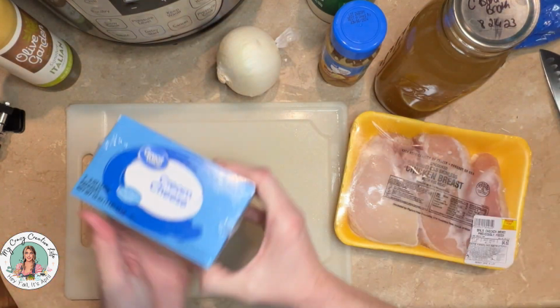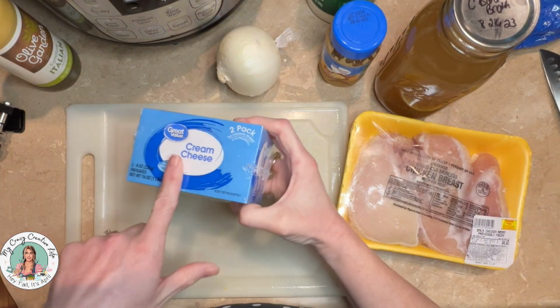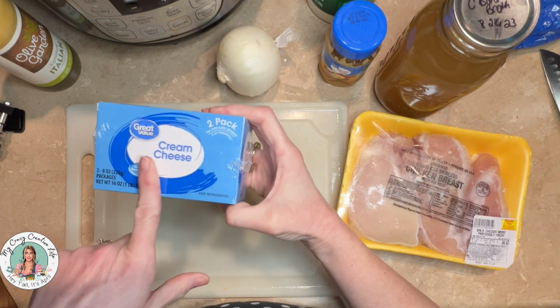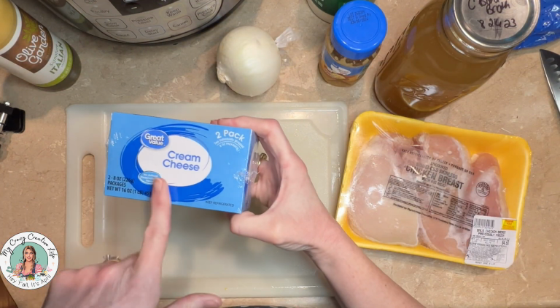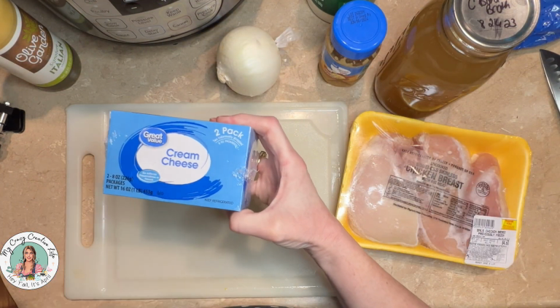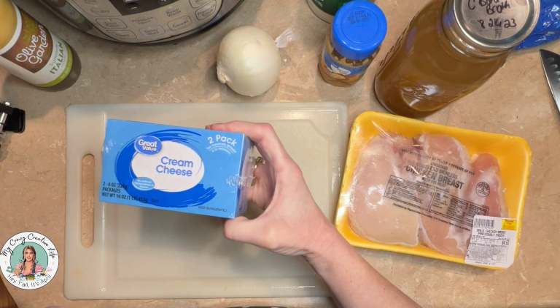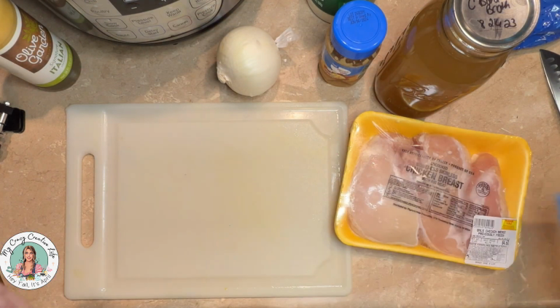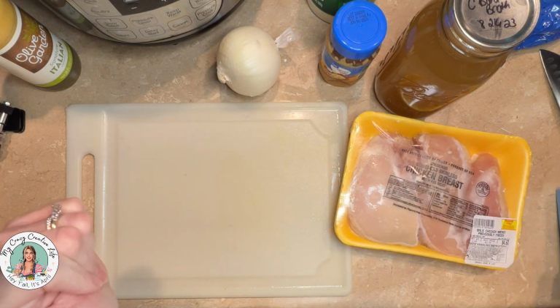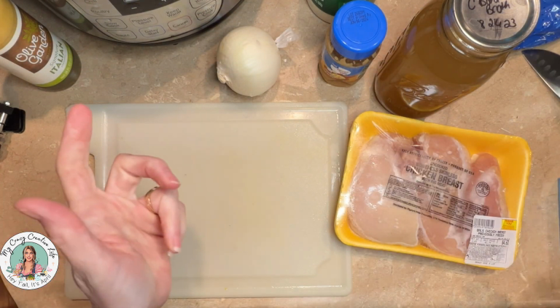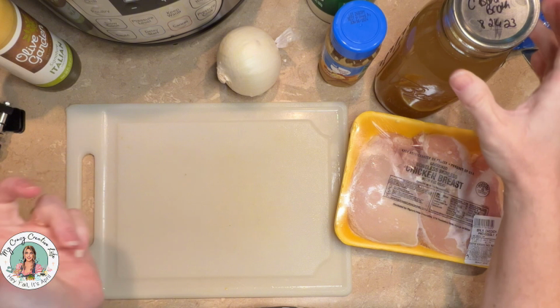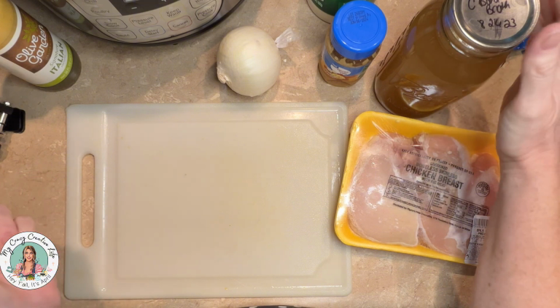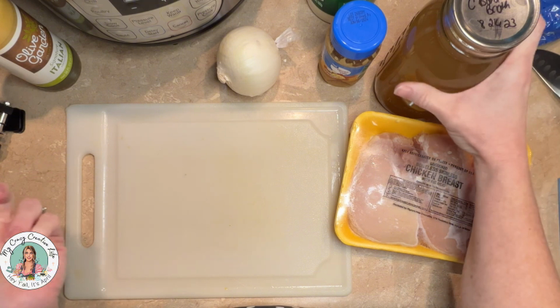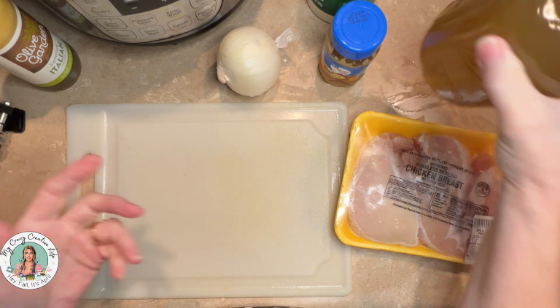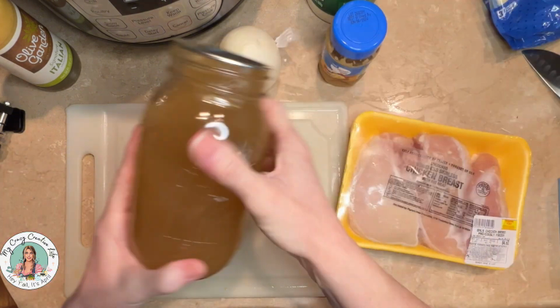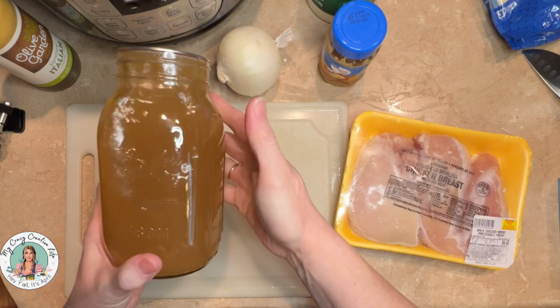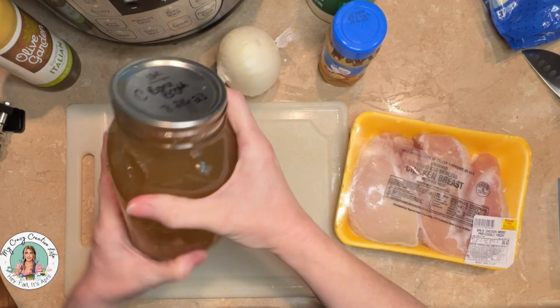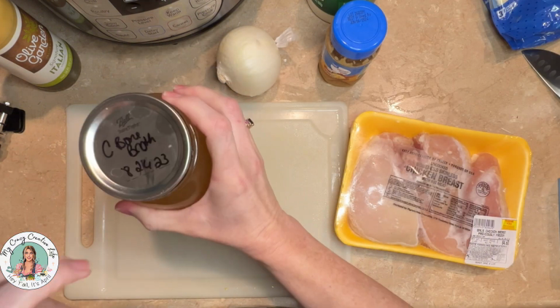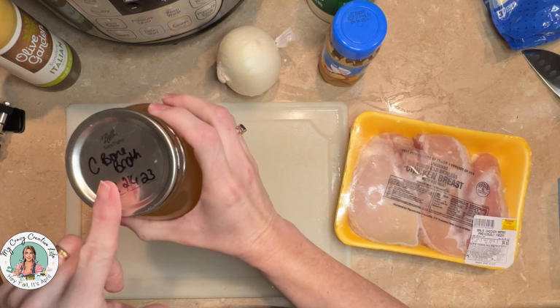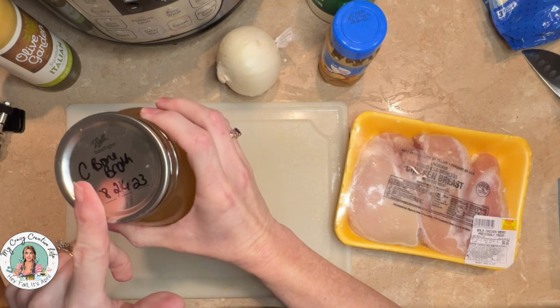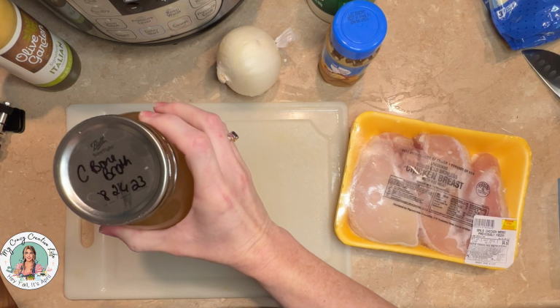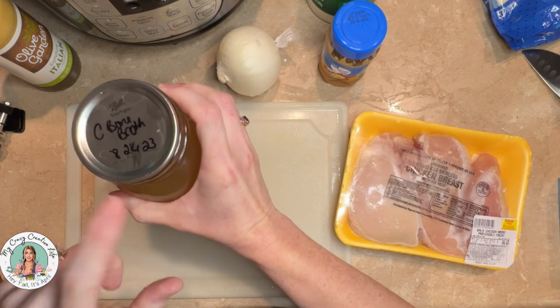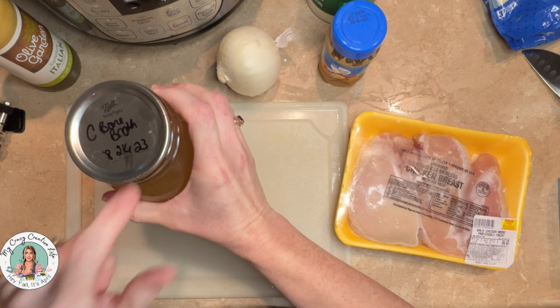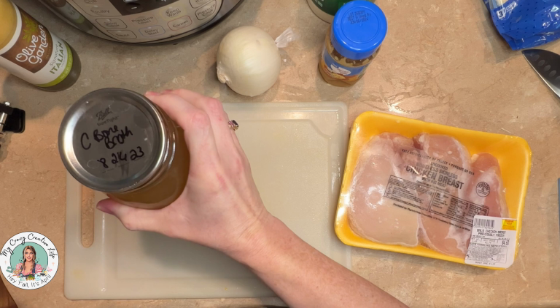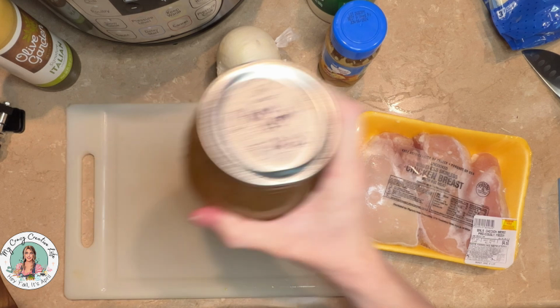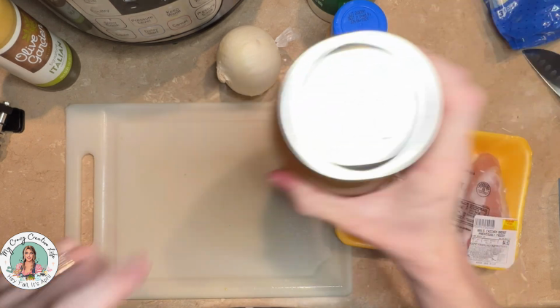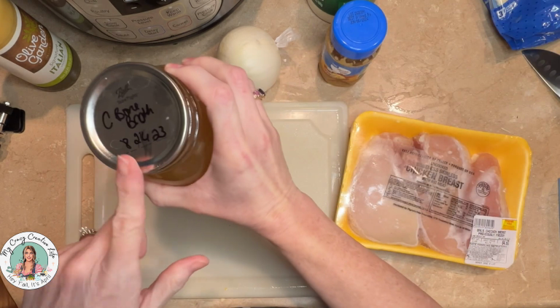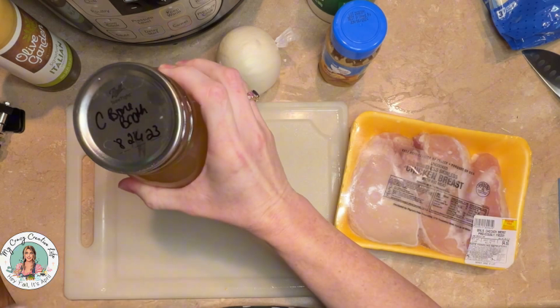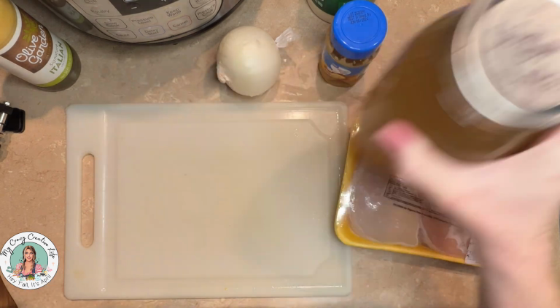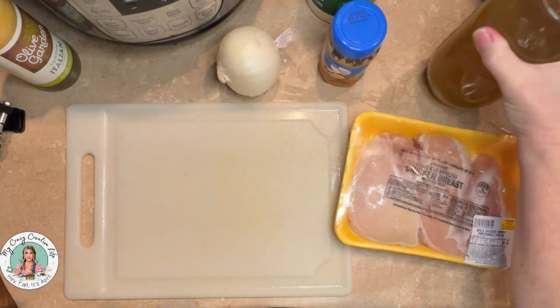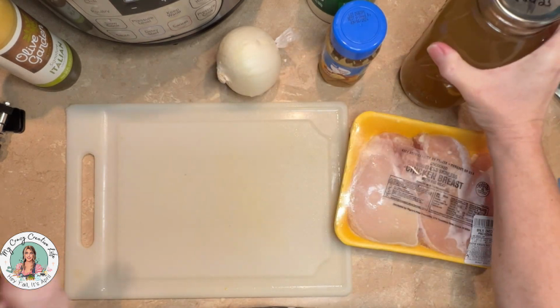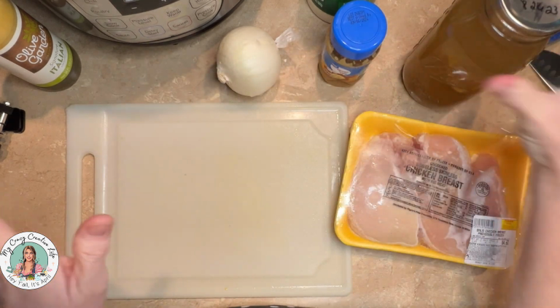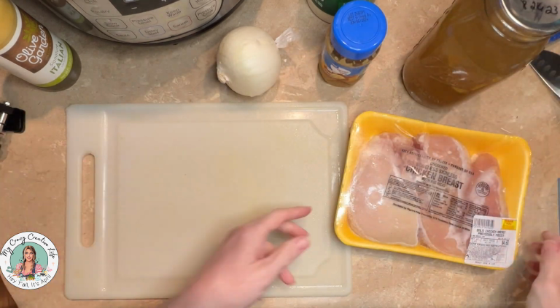And it calls for one brick of cream cheese, and roughly three and a half to four cups of chicken broth. This is my homemade chicken broth — I canned that last year. It's more of a bone broth, so it's going to have more nutrition in it.